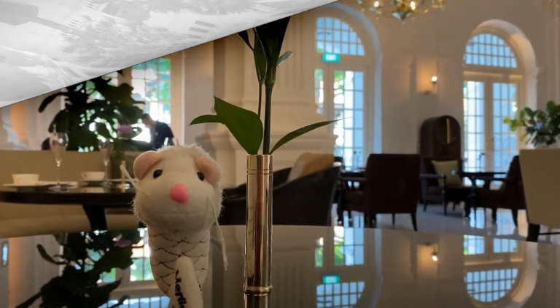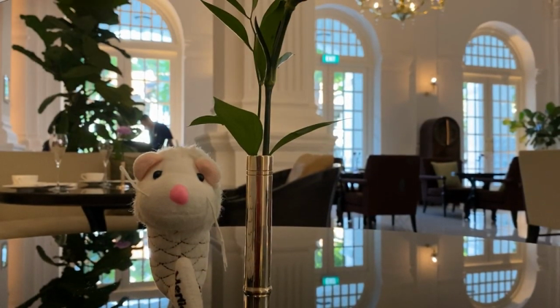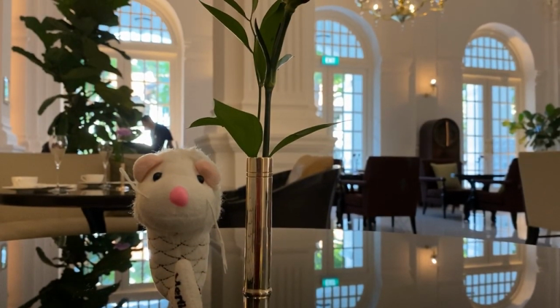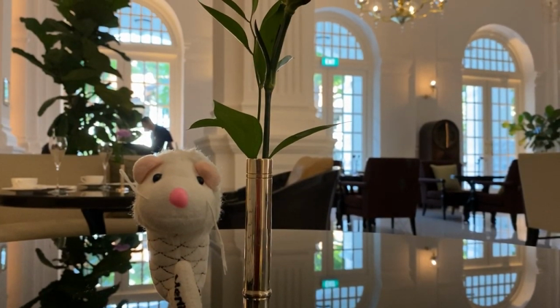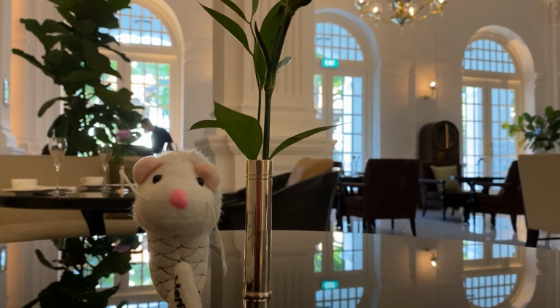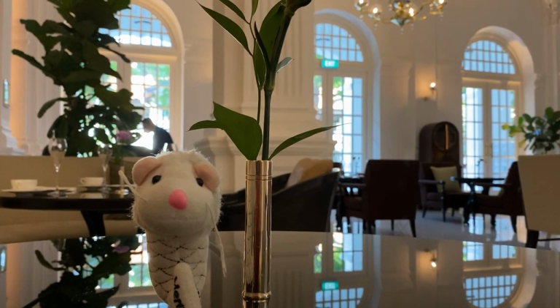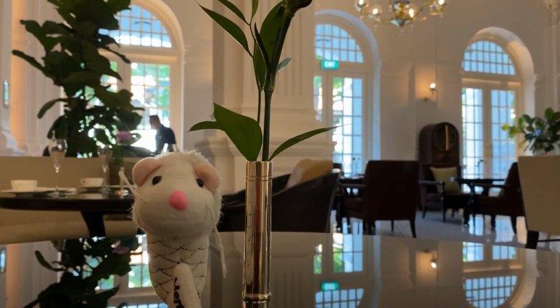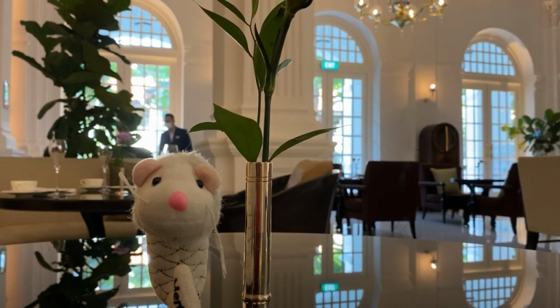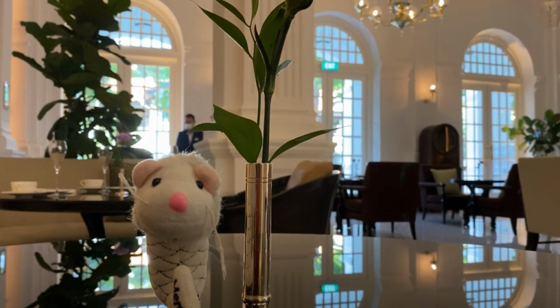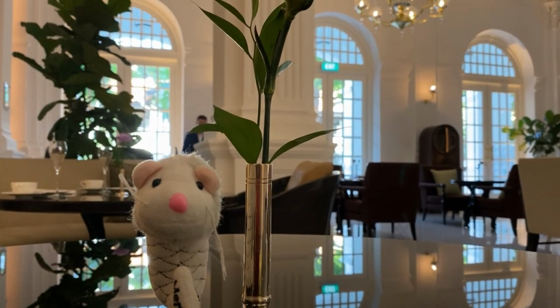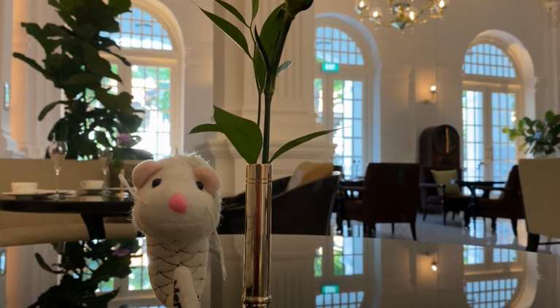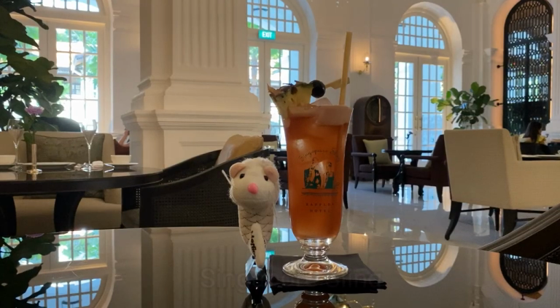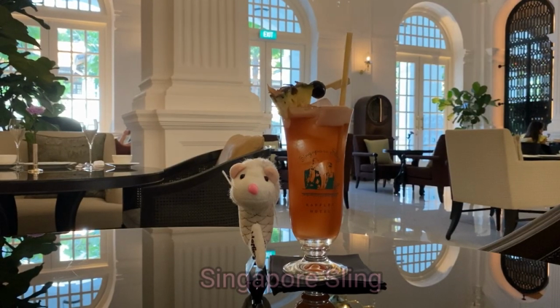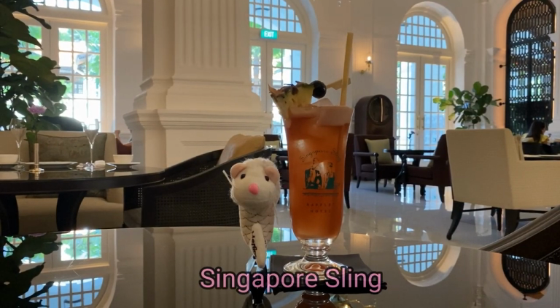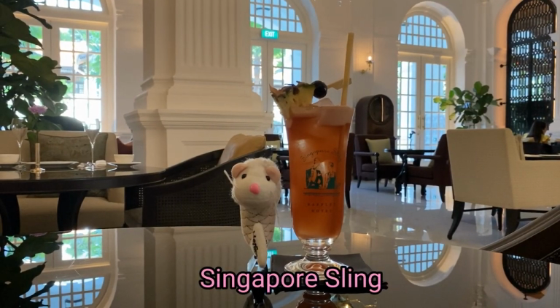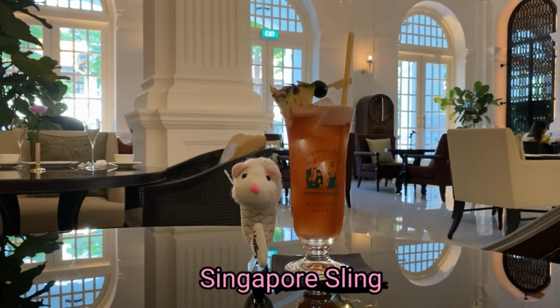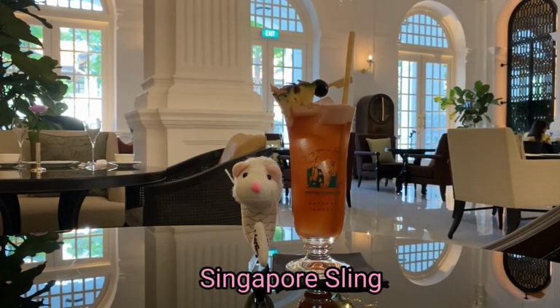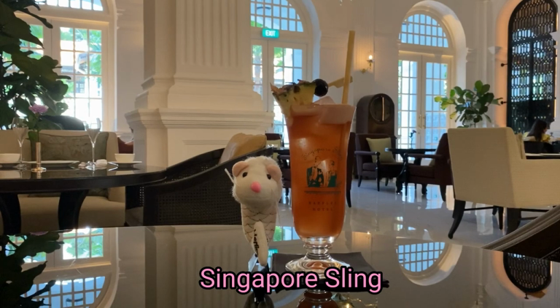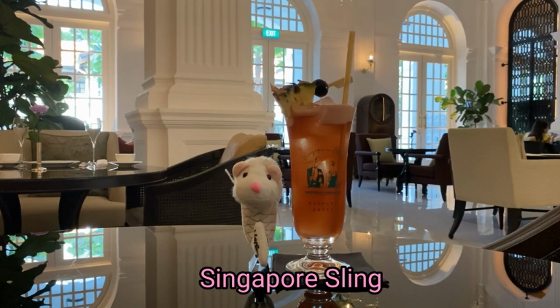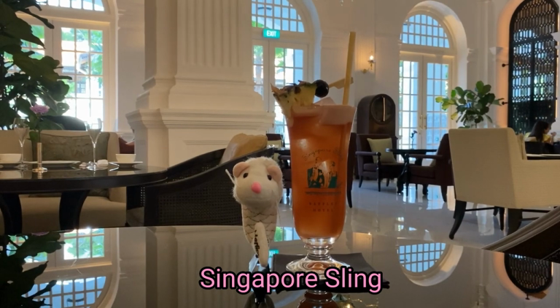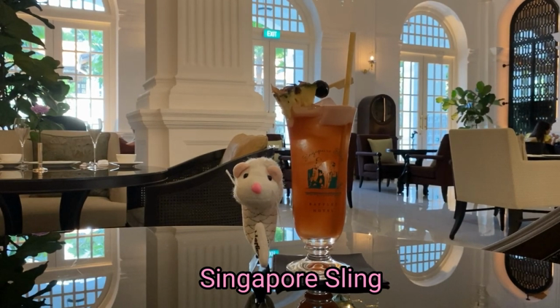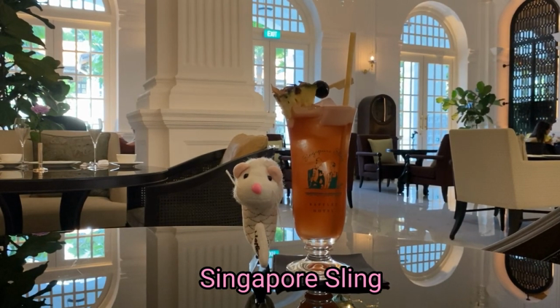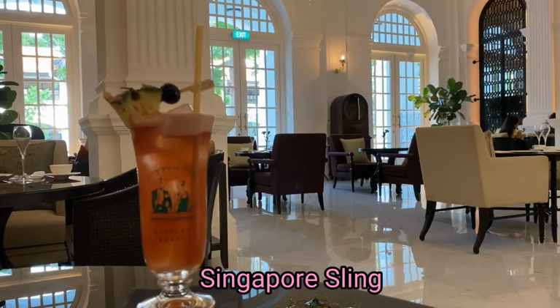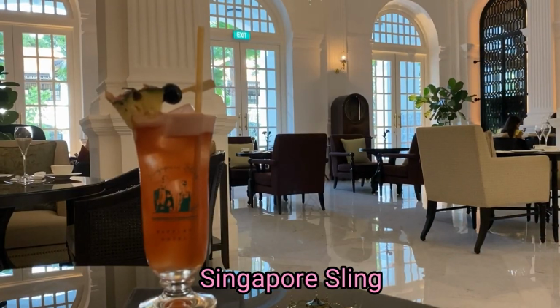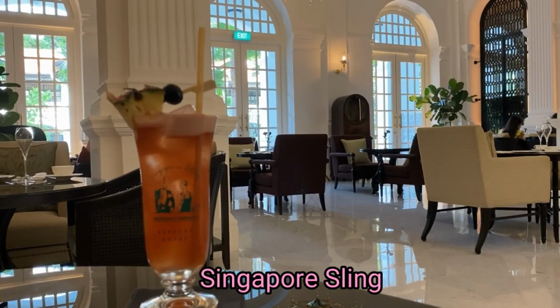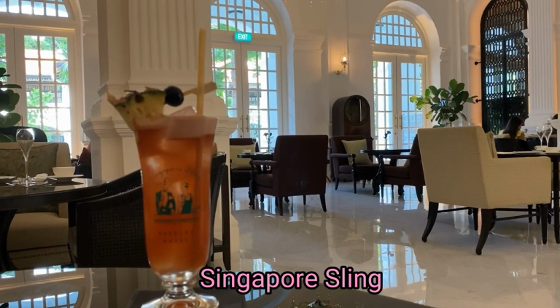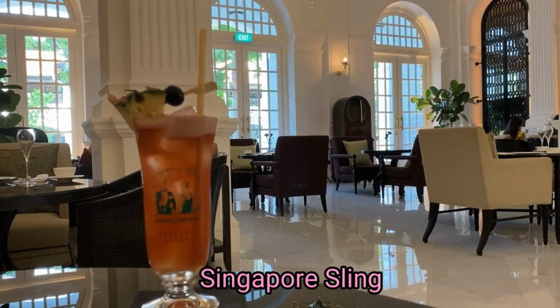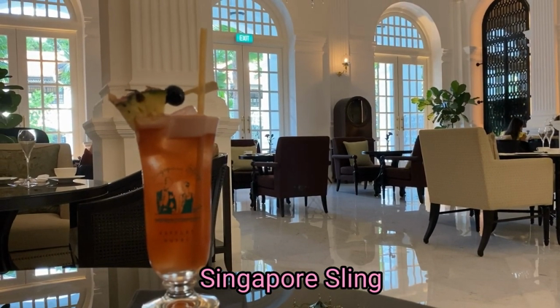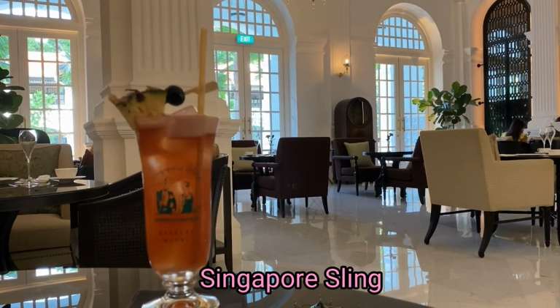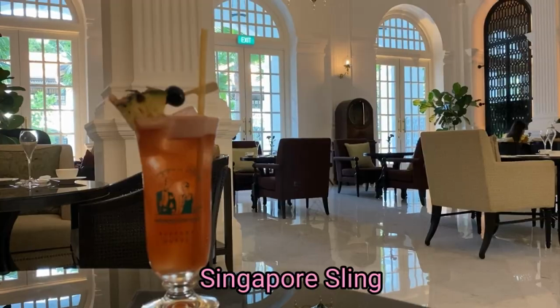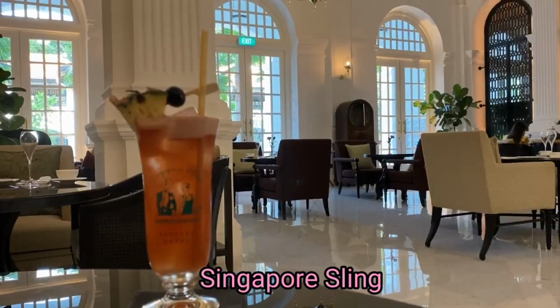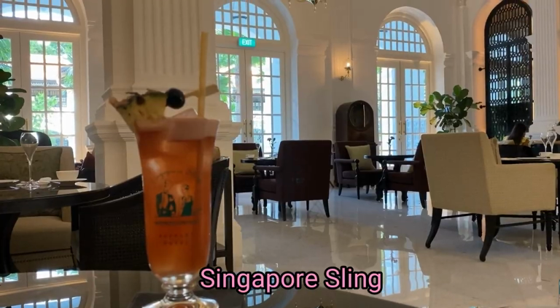And since you're in the hotel, you must not forget to enjoy the Singapore Sling welcome drink! The world-renowned Singapore Sling was born in Raffles Hotel — don't ever miss it!